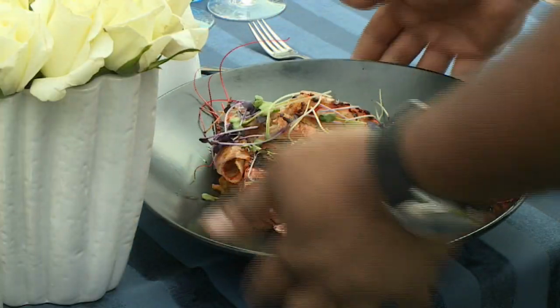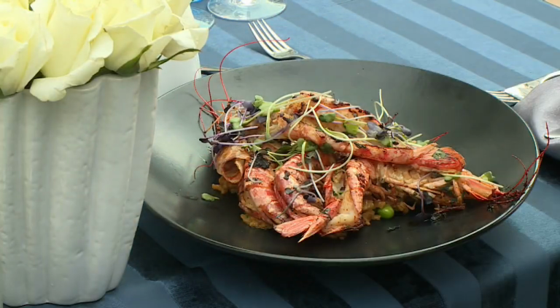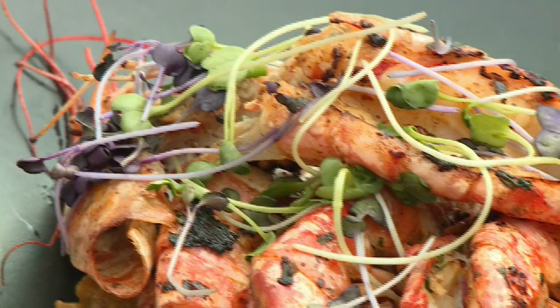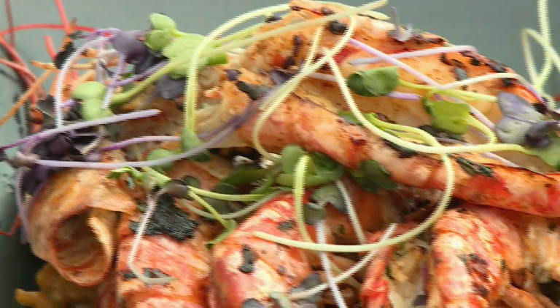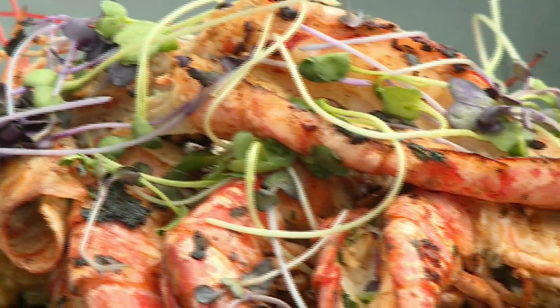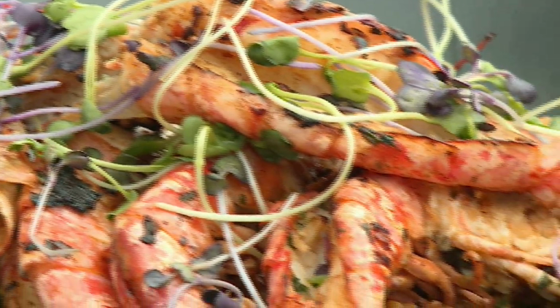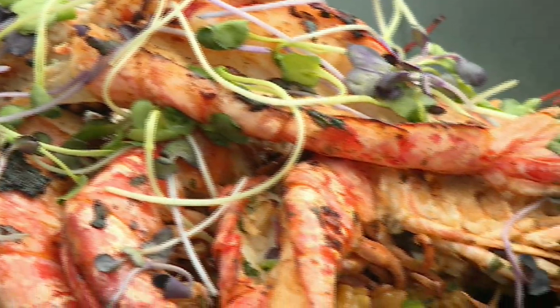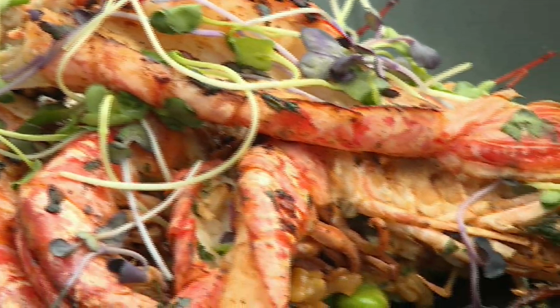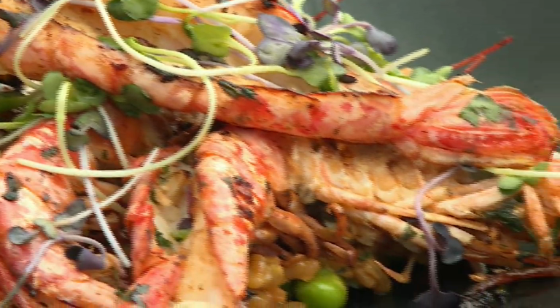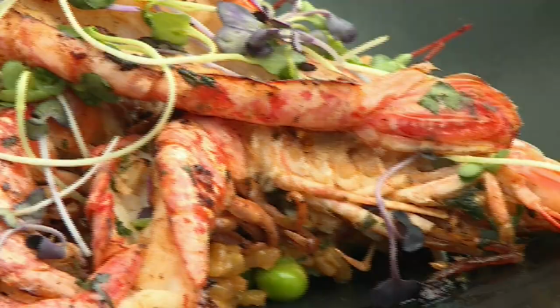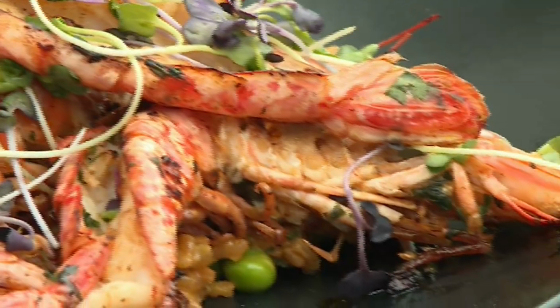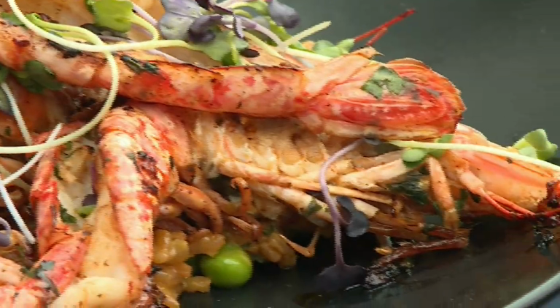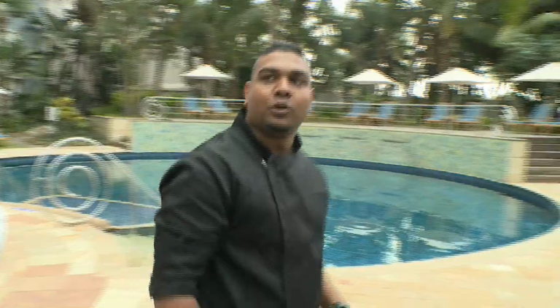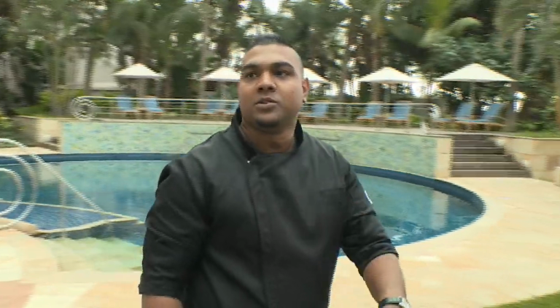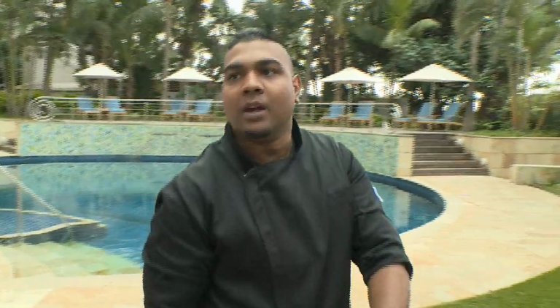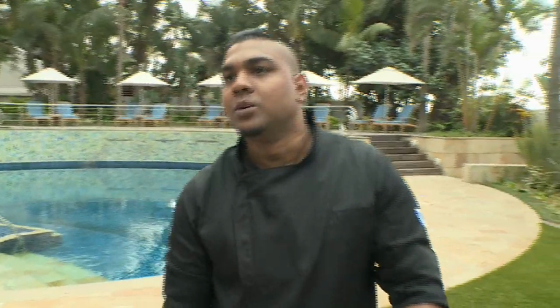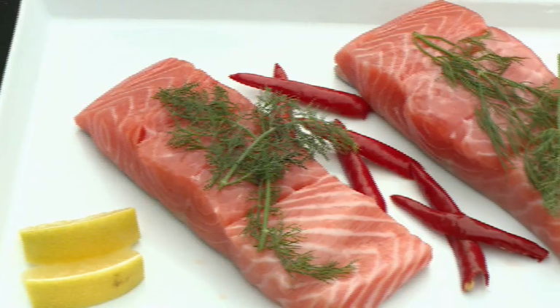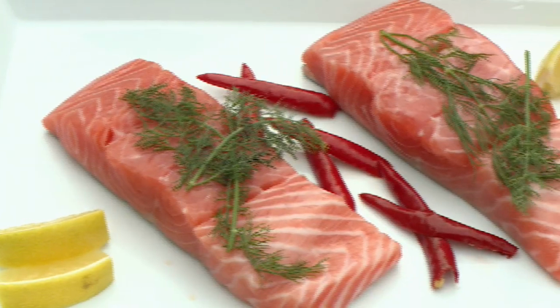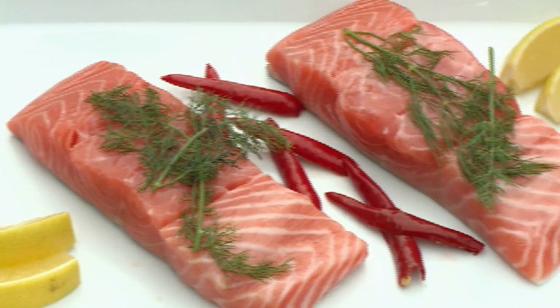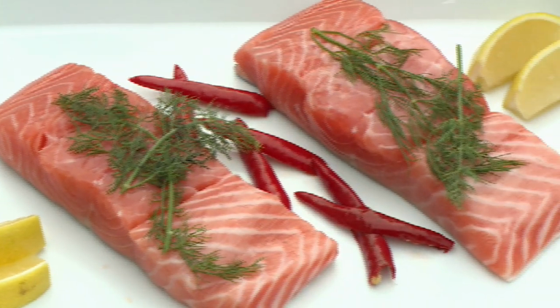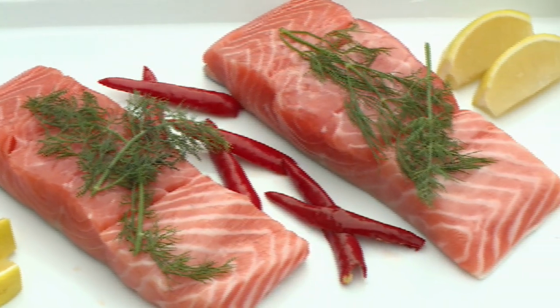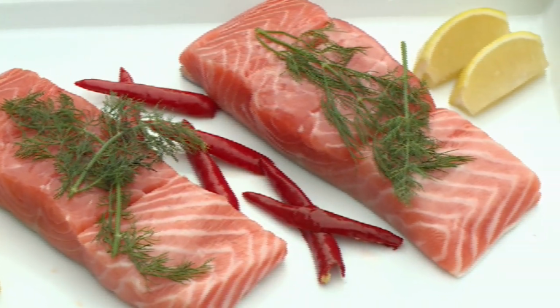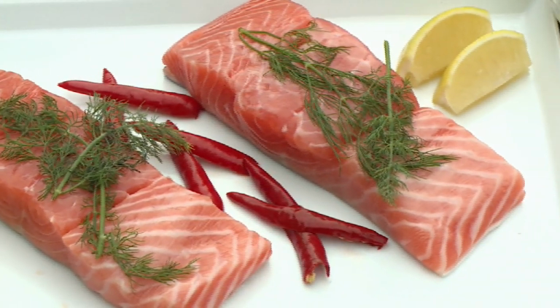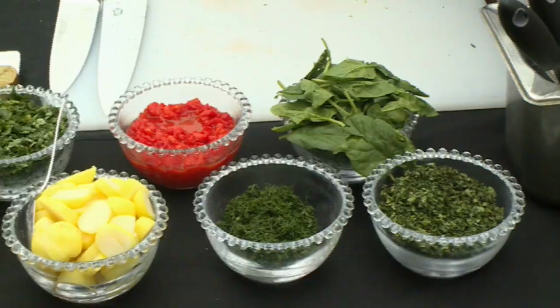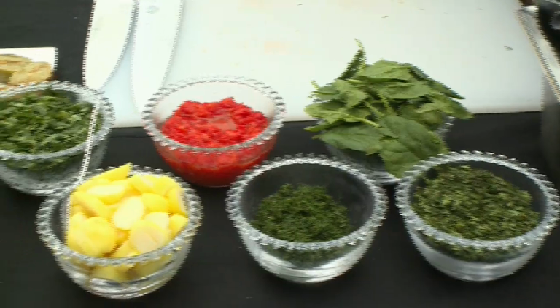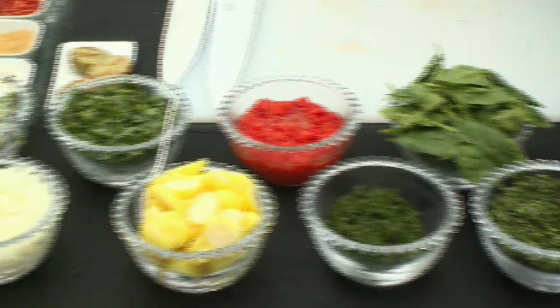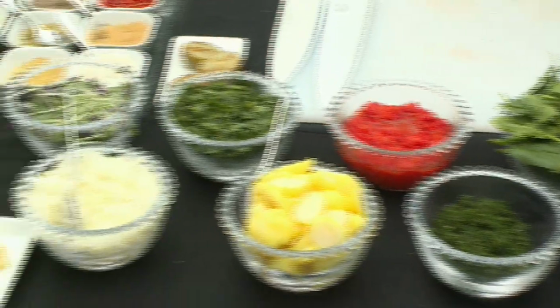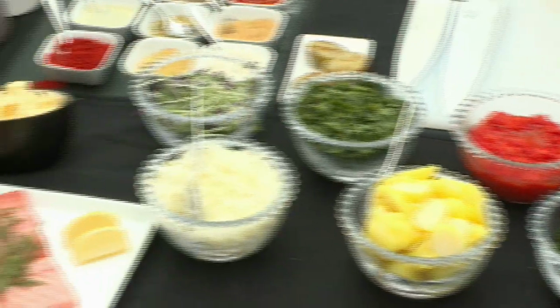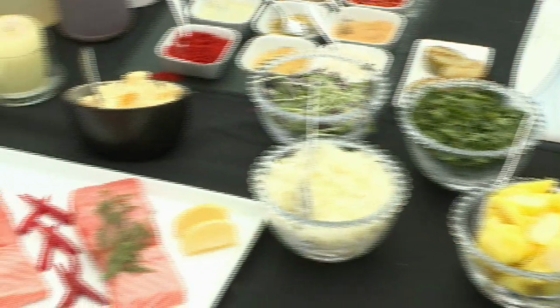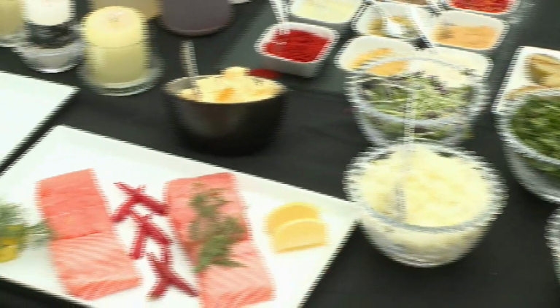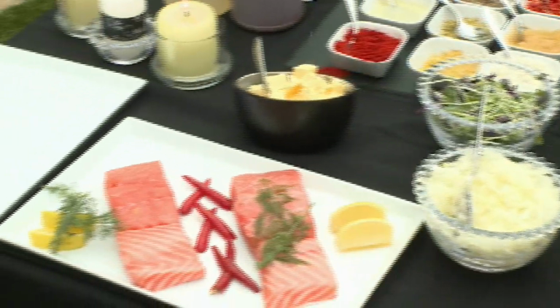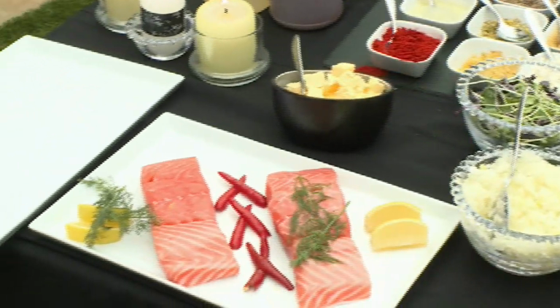Wow, that is so beautiful. For our mains today we're having Norwegian salmon pan-seared with jeera-infused crushed potatoes, baby spinach and roasted bell peppers curry sauce. We'll start with the fish.